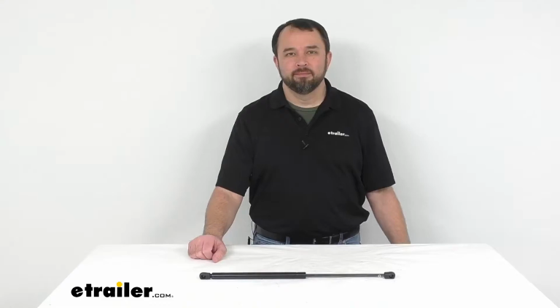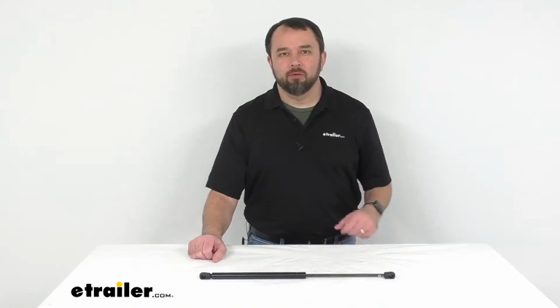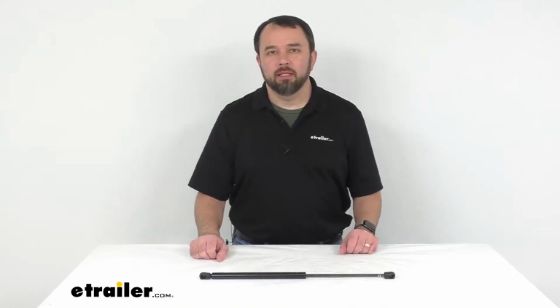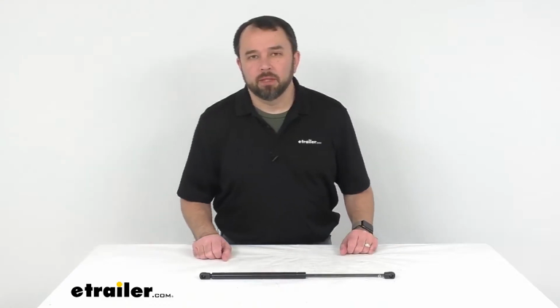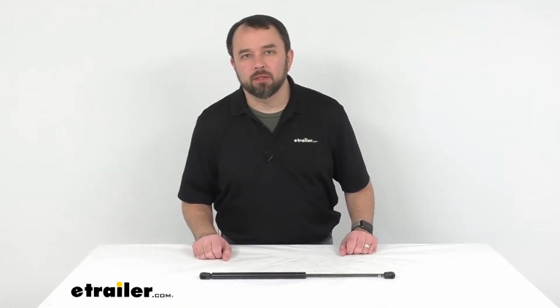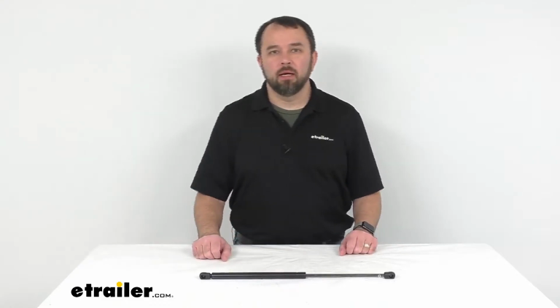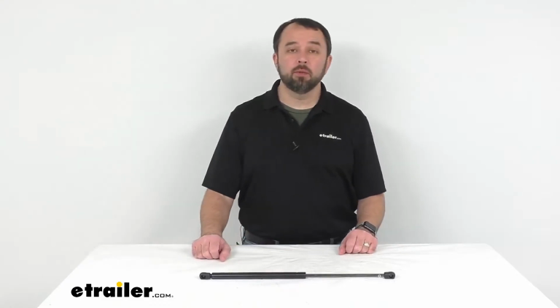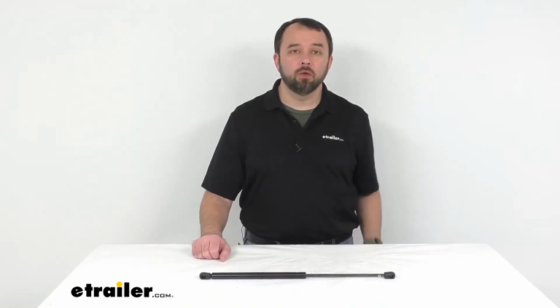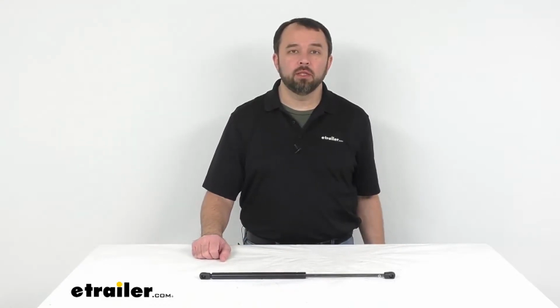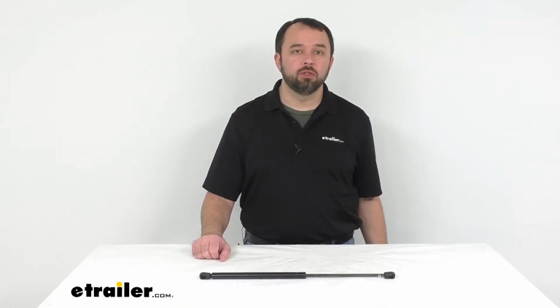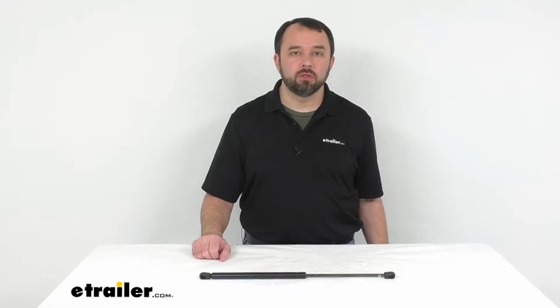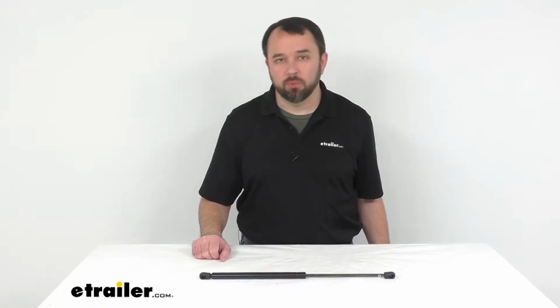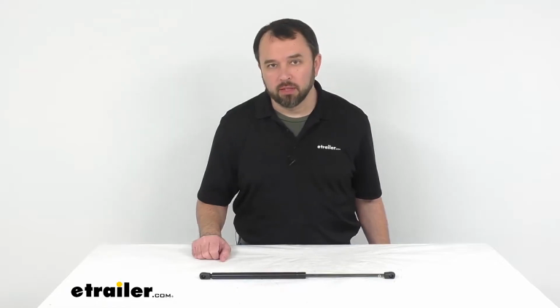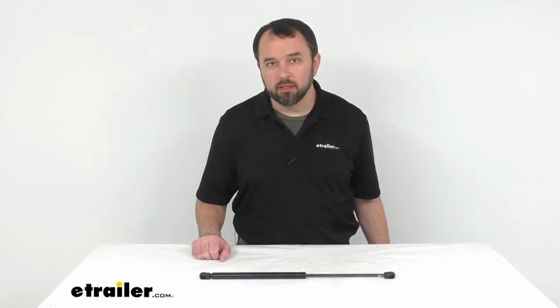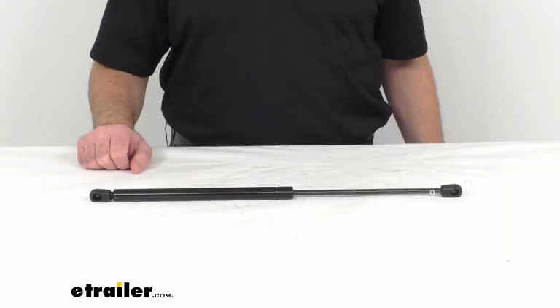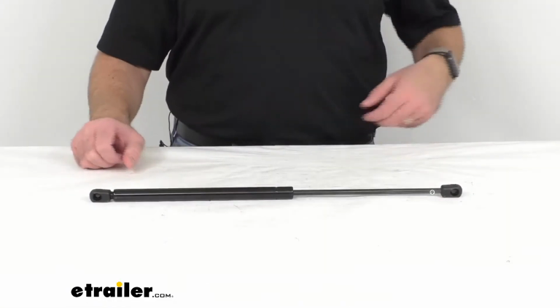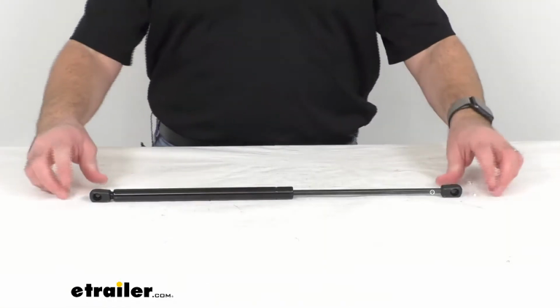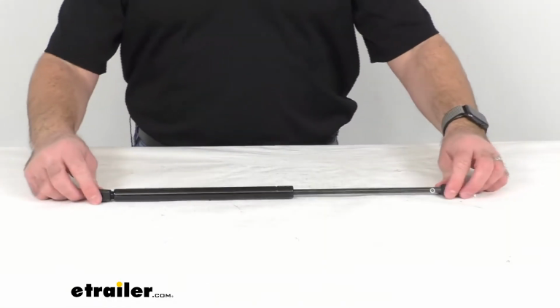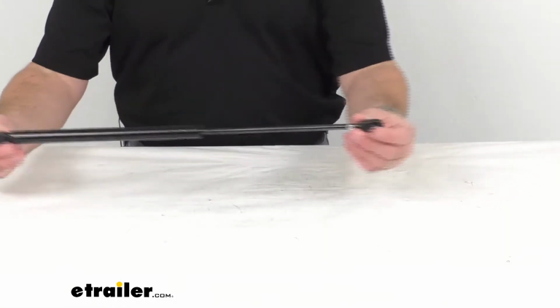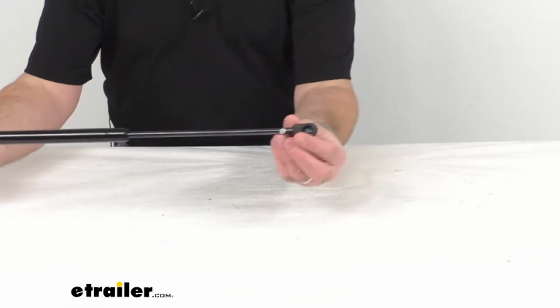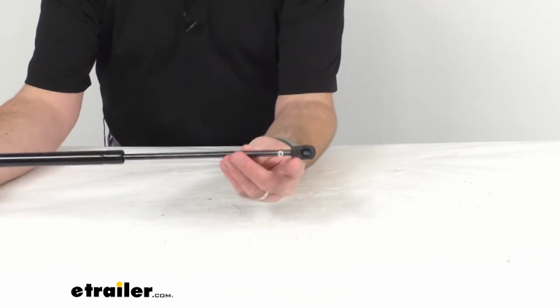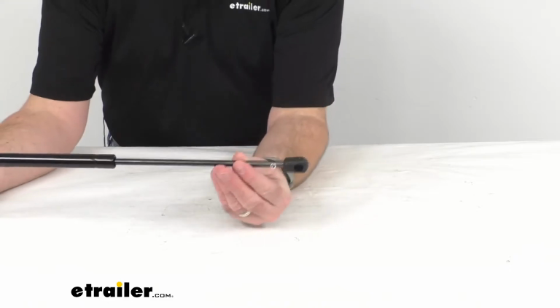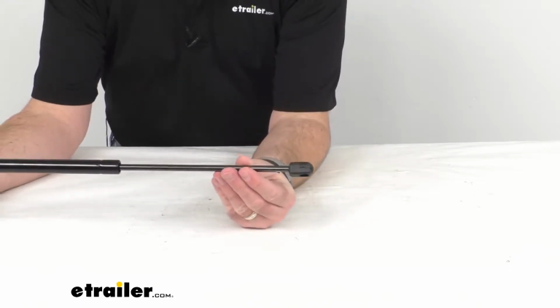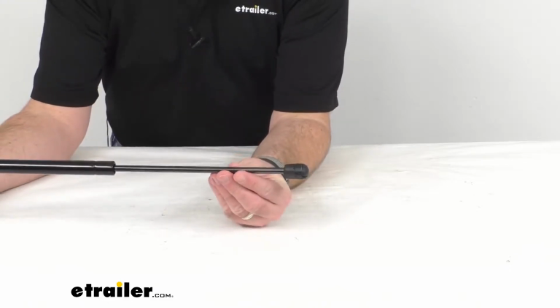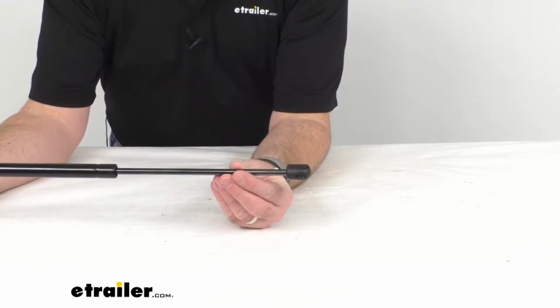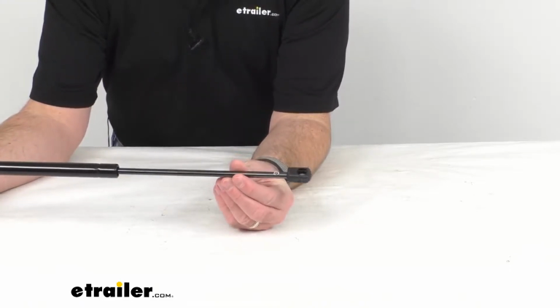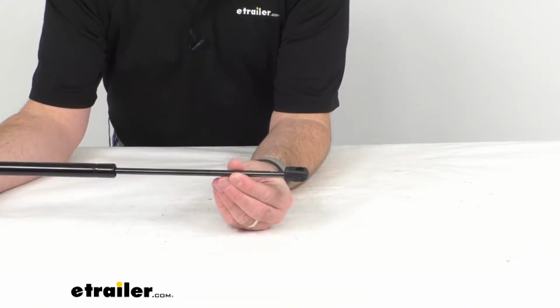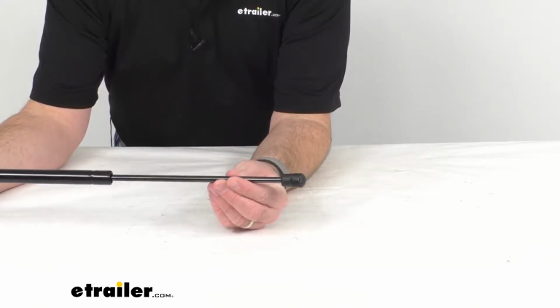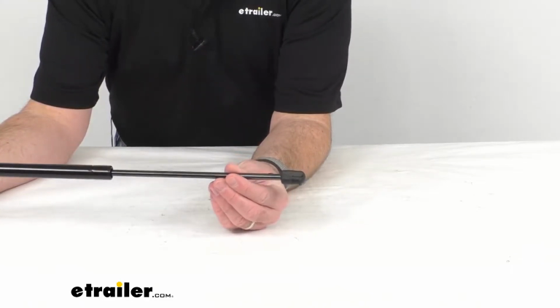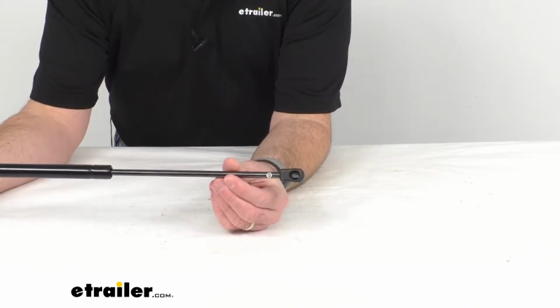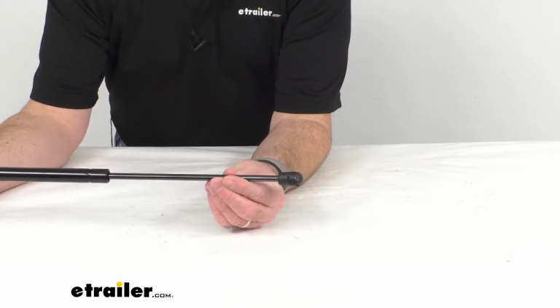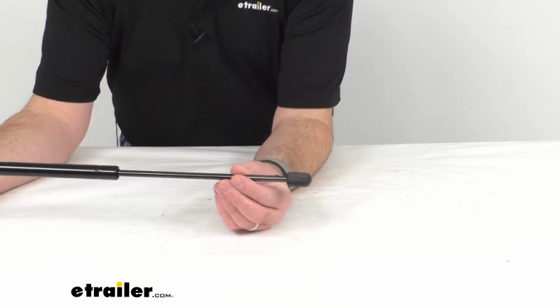Hi everybody, Andy here with eTrailer.com and today we're going to take a quick look at this universal lift support. This is going to replace one worn or damaged ball and socket gas strut for your truck cover, your boat hatch, toolbox, and more.